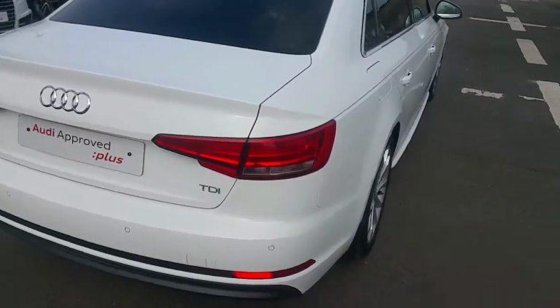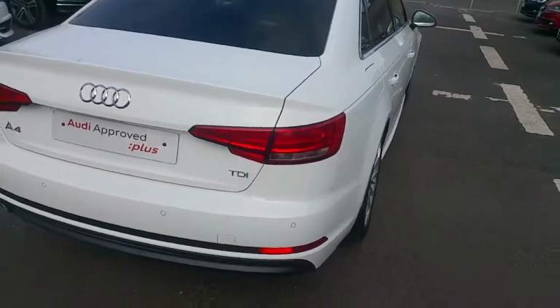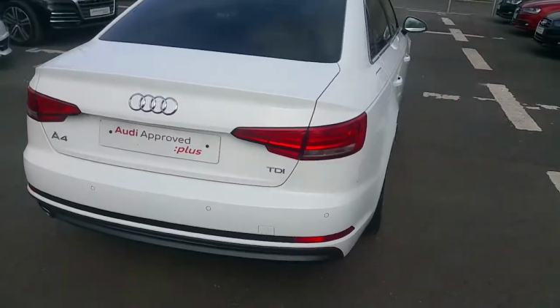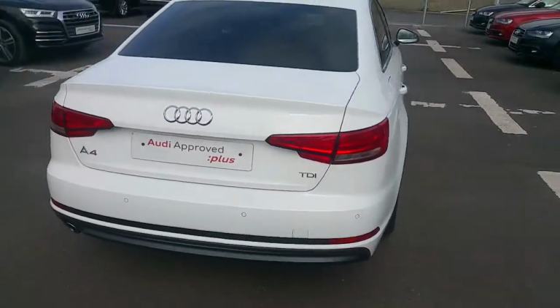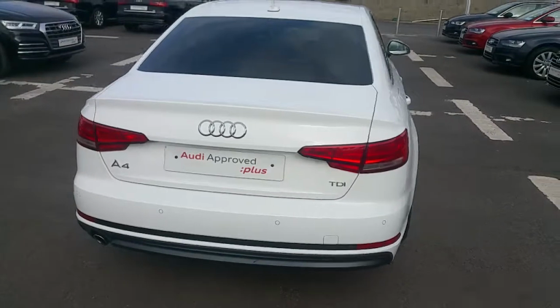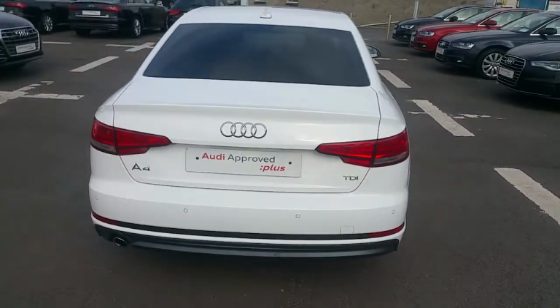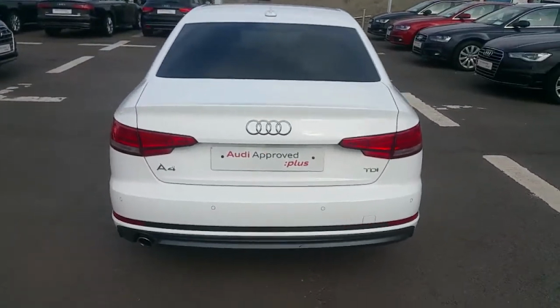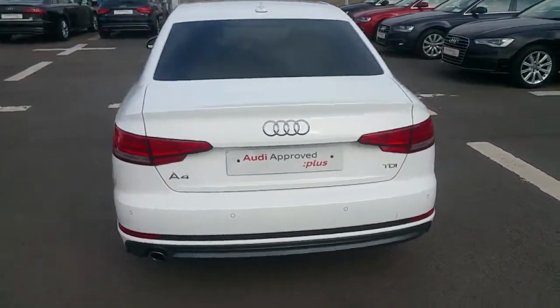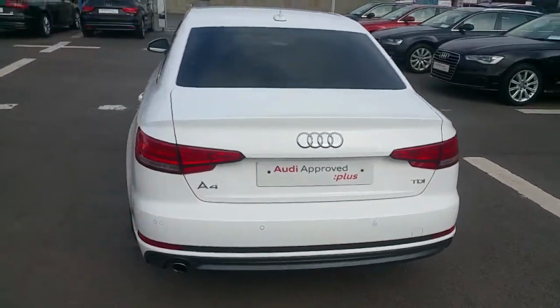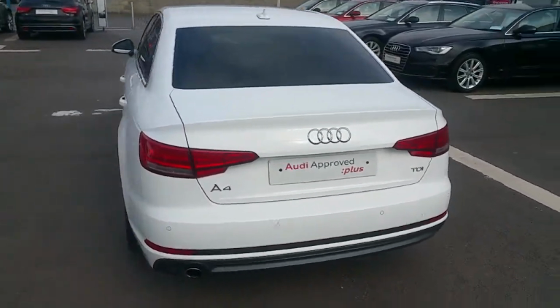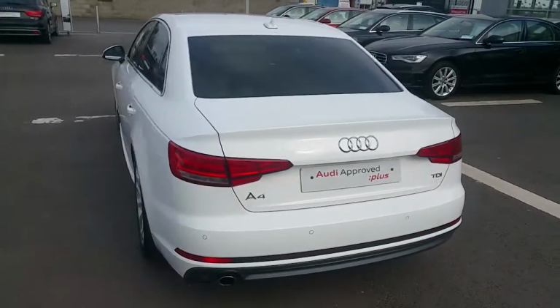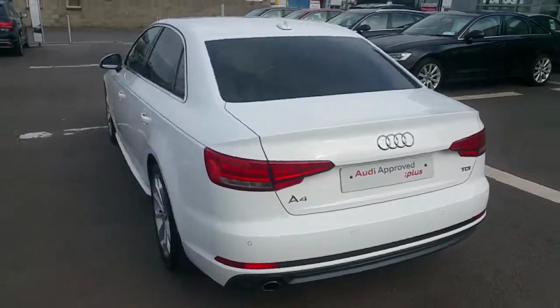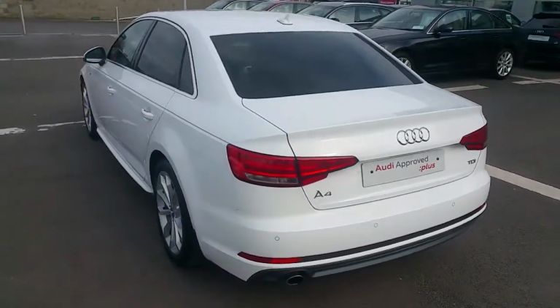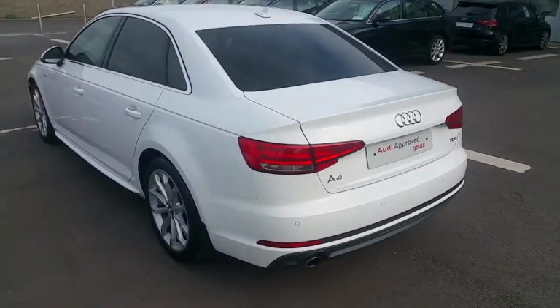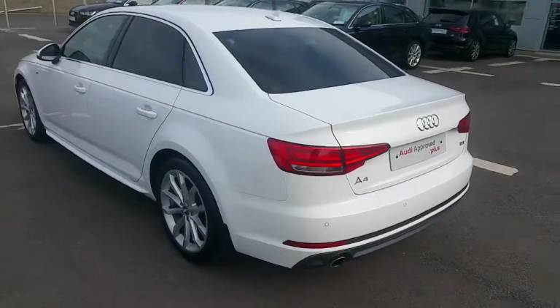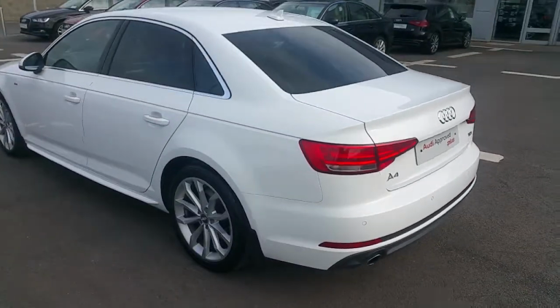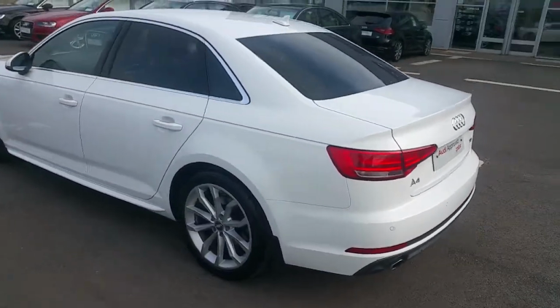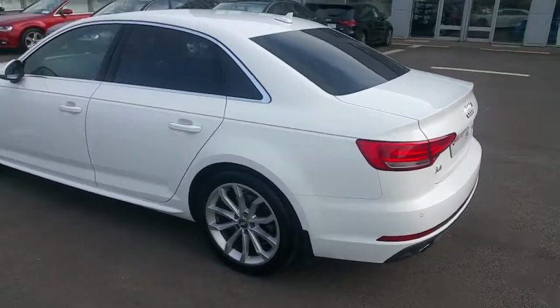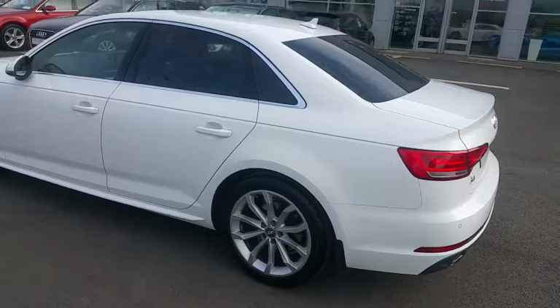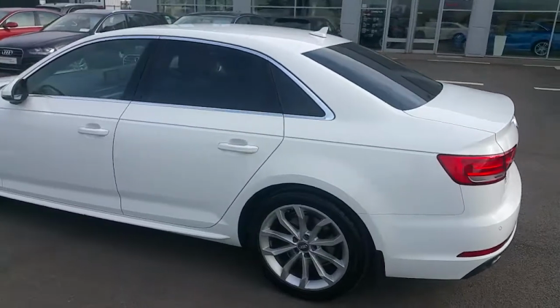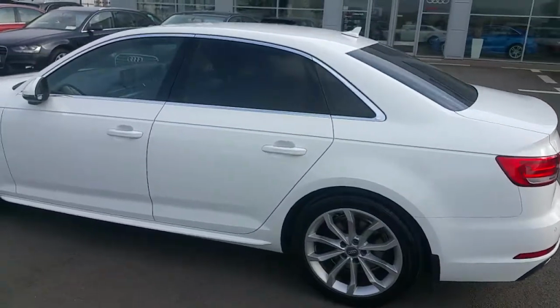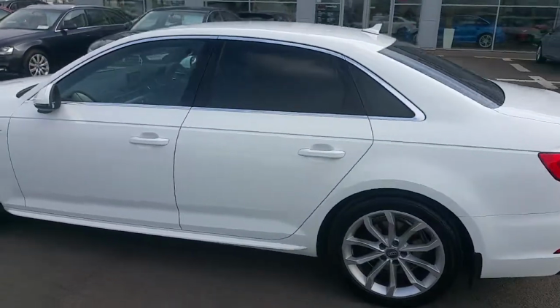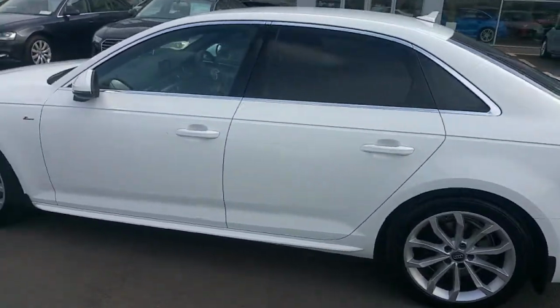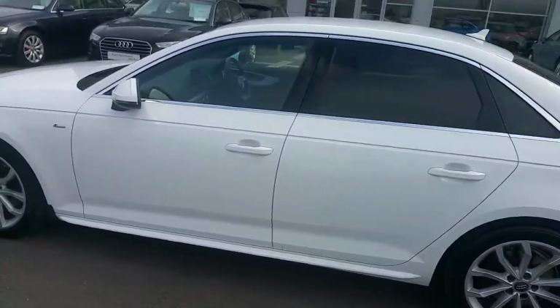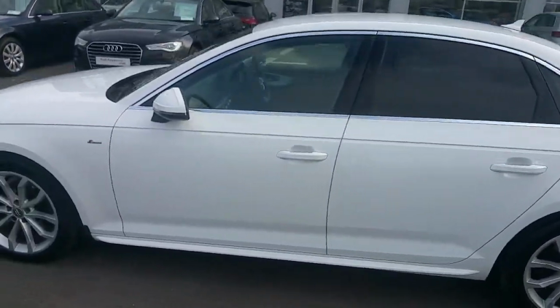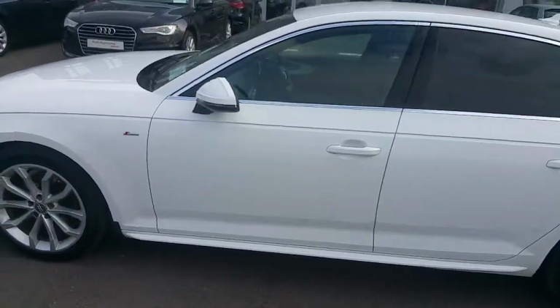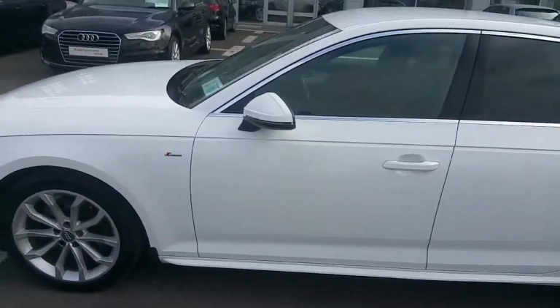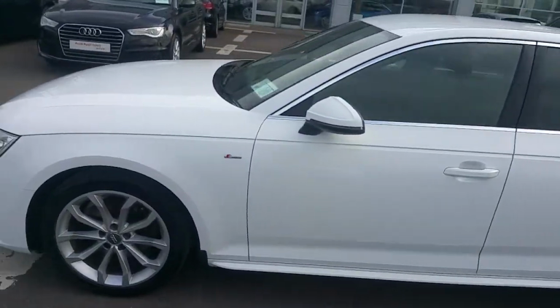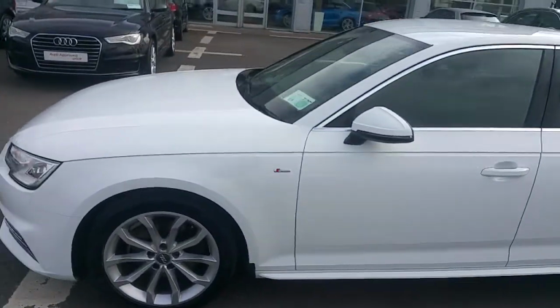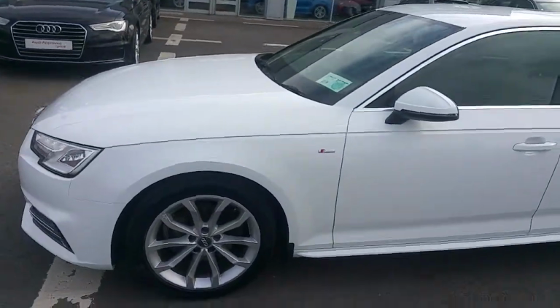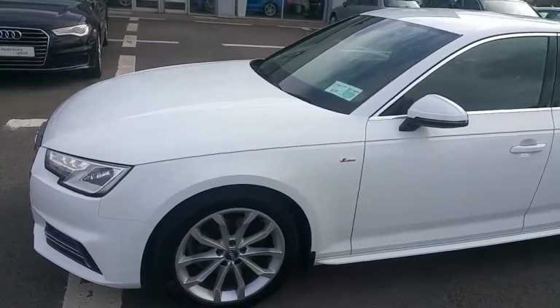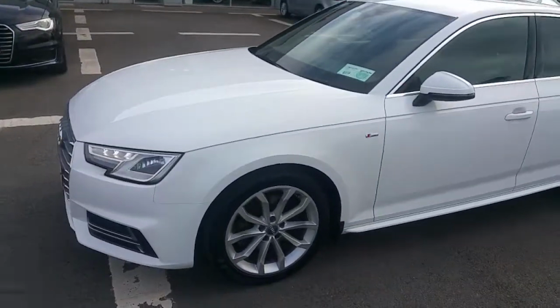This particular A4 has rear parking sensors, has 13,200 kilometres on its clock, and it comes with the remaining two years of the manufacturer's warranty.